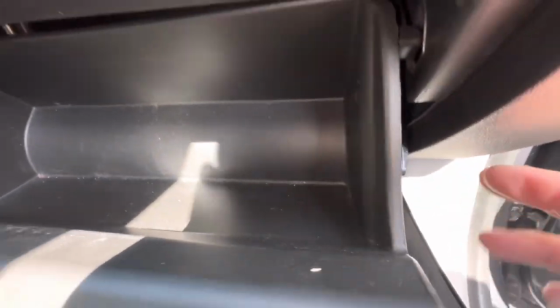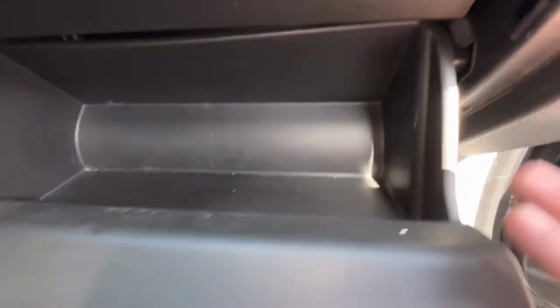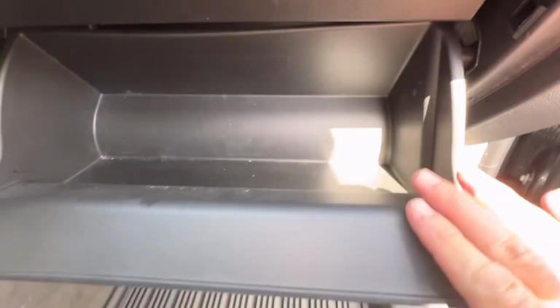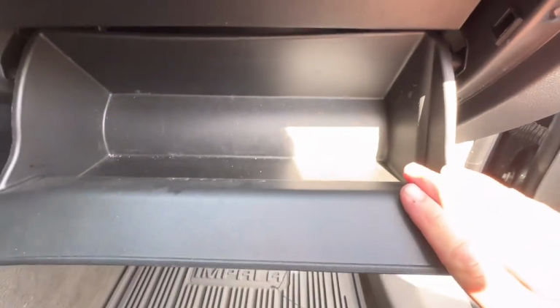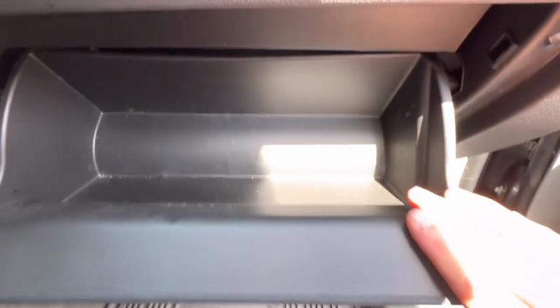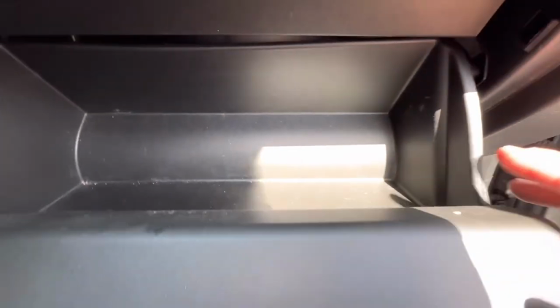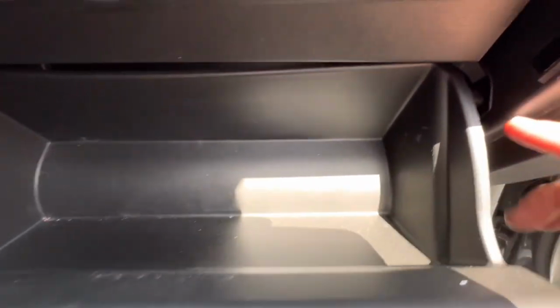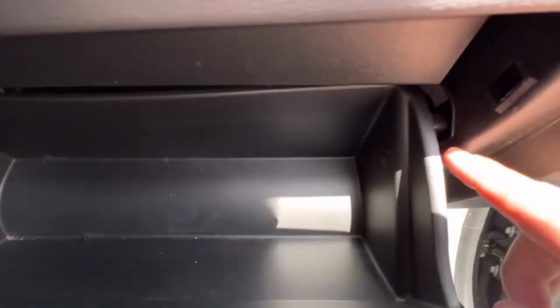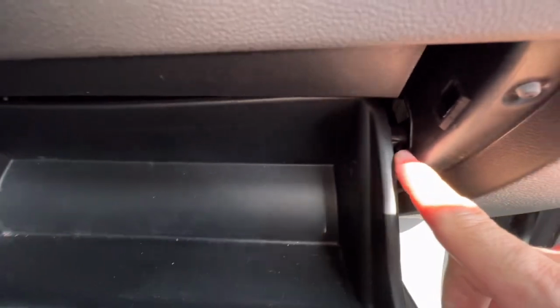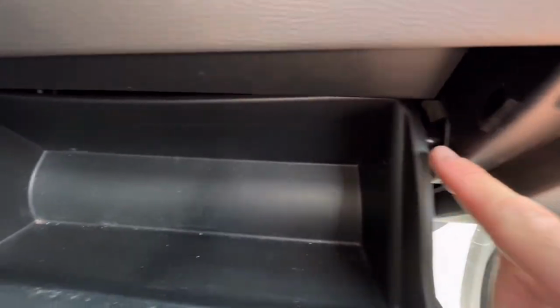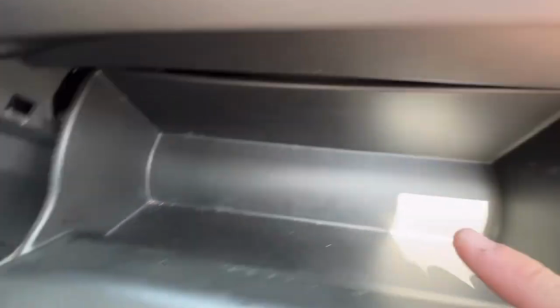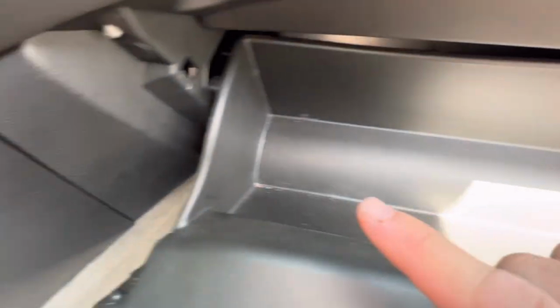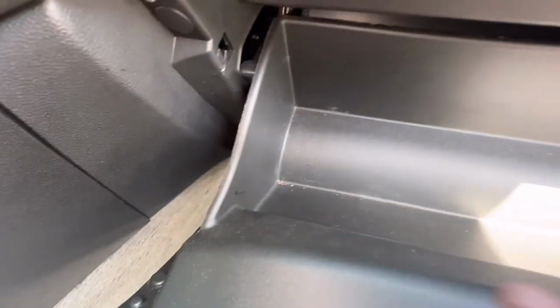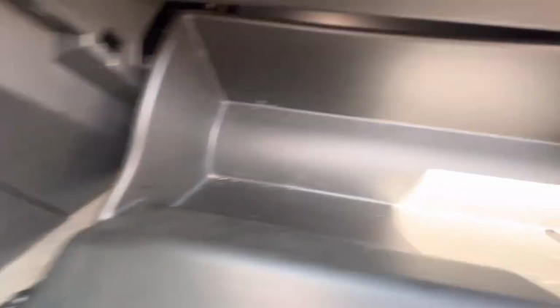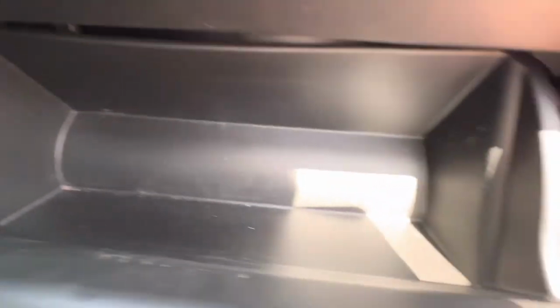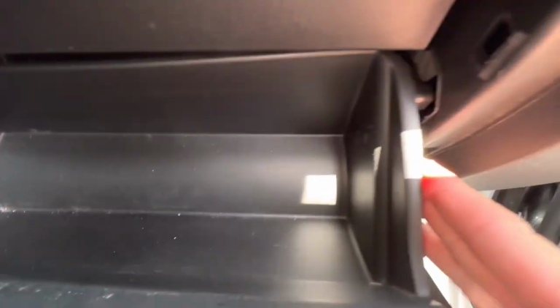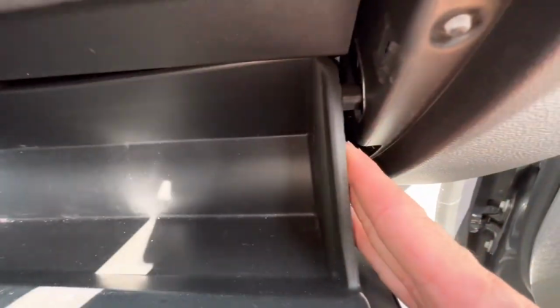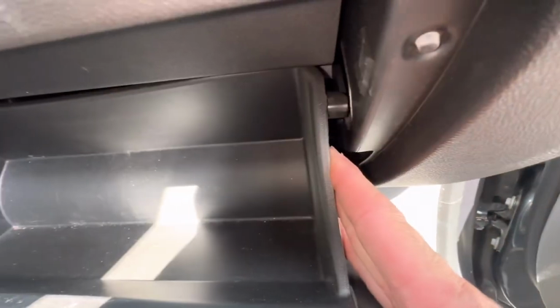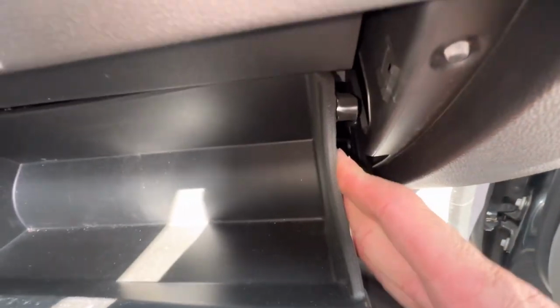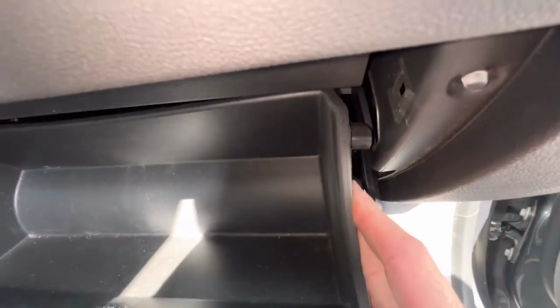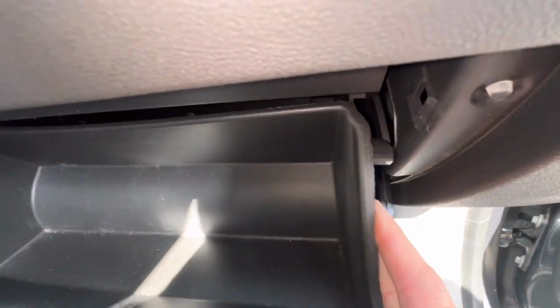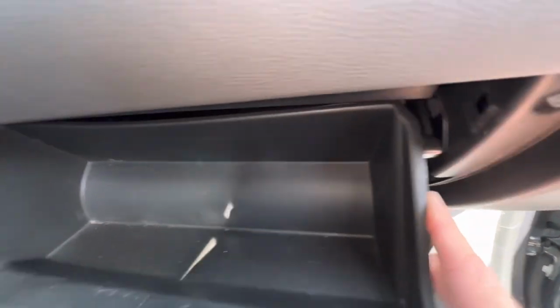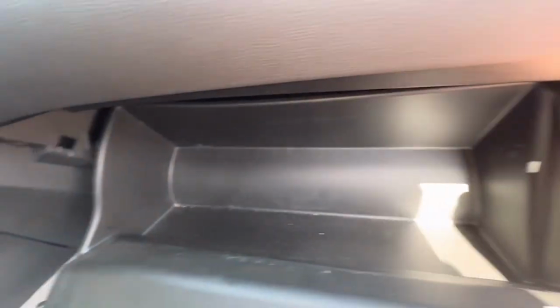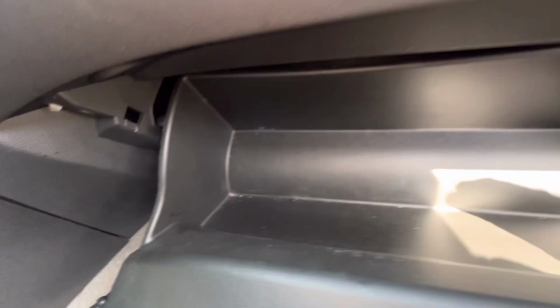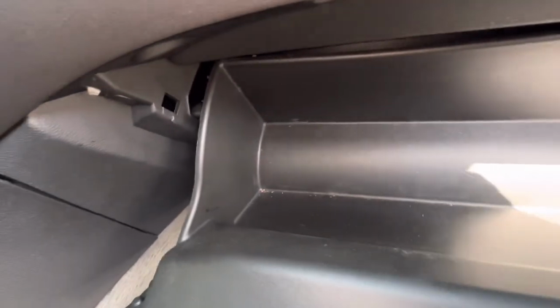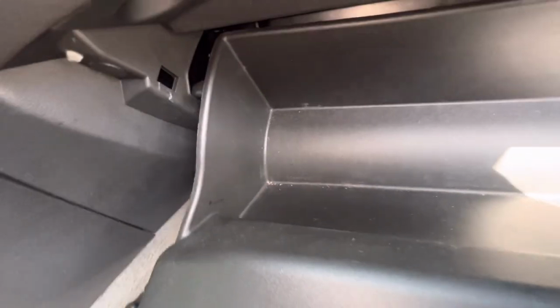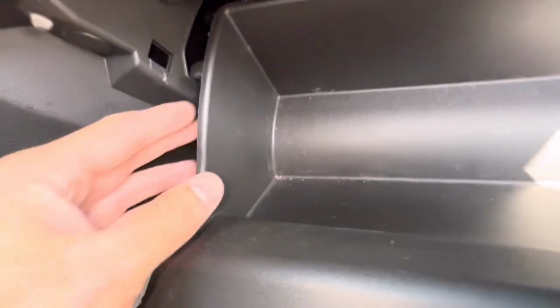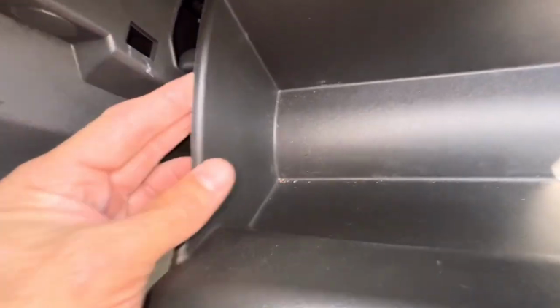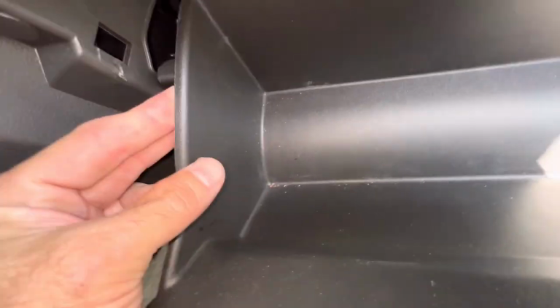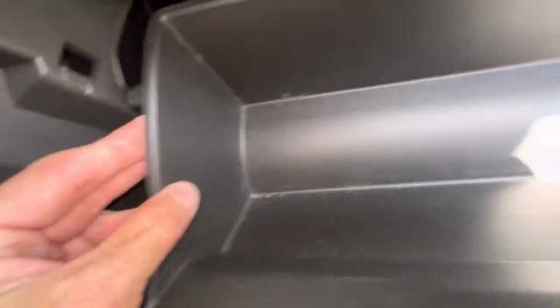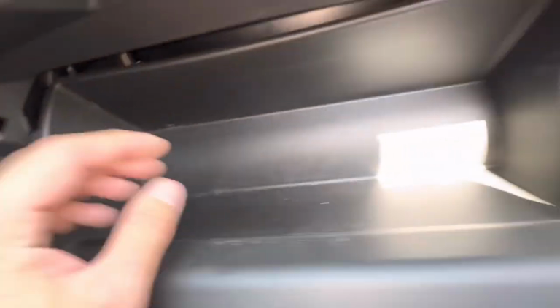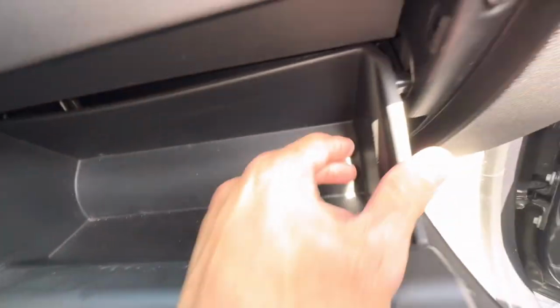Now we're gonna lower this glove box down and there are these stoppers on both sides. We're gonna have to push the glove box in and push the glove box down to get it to come down.